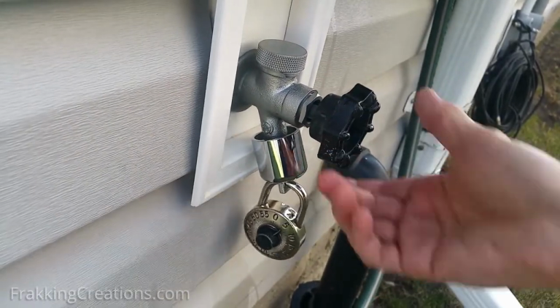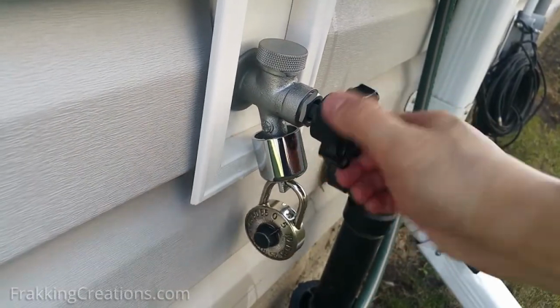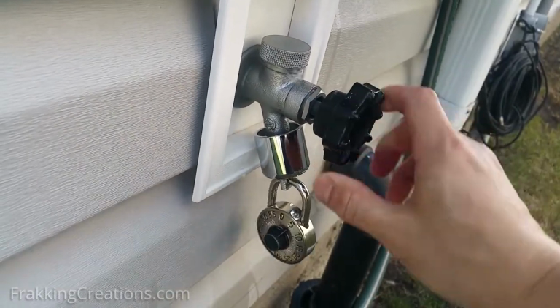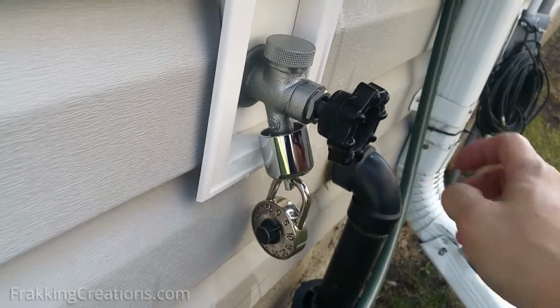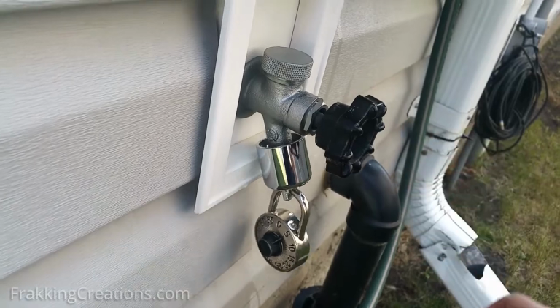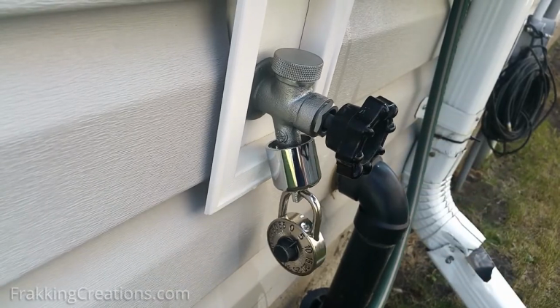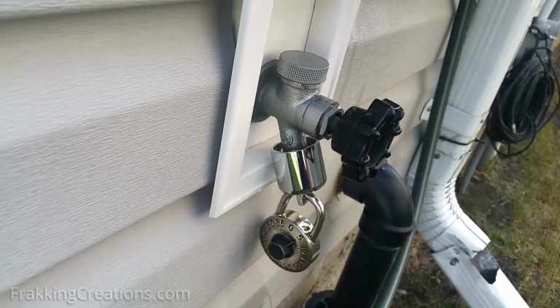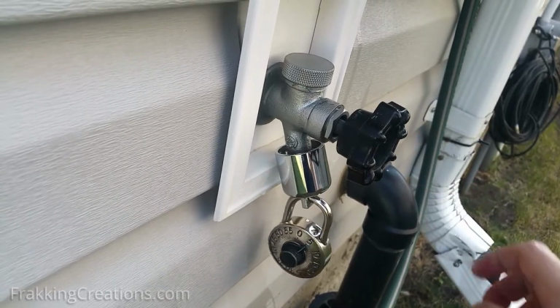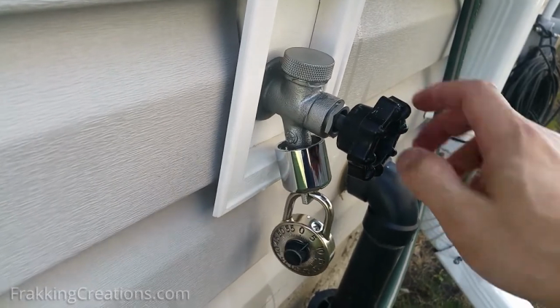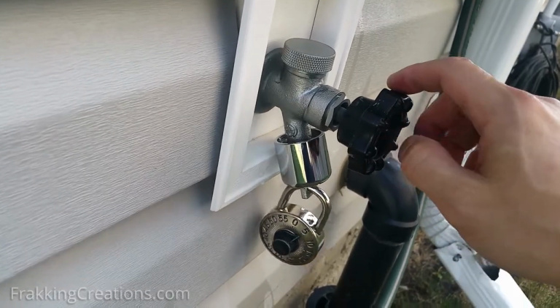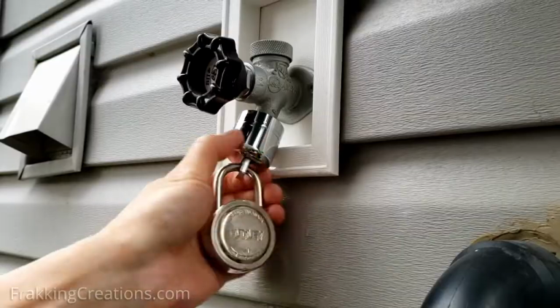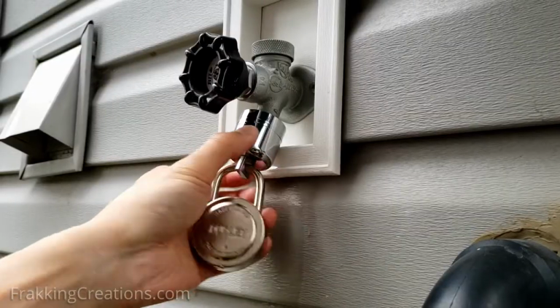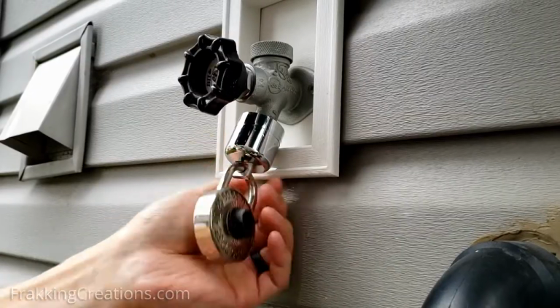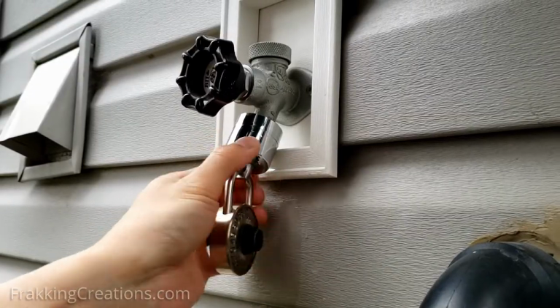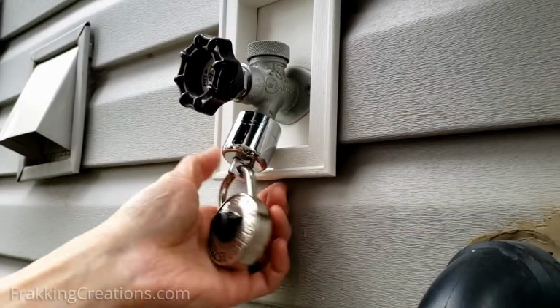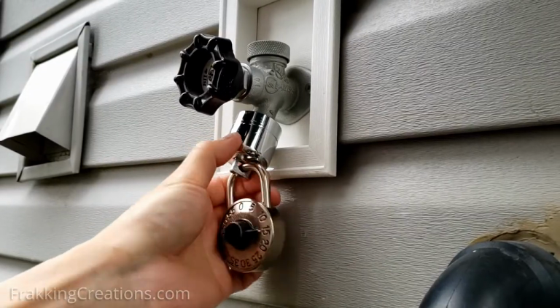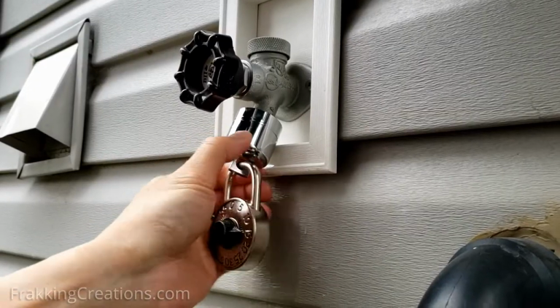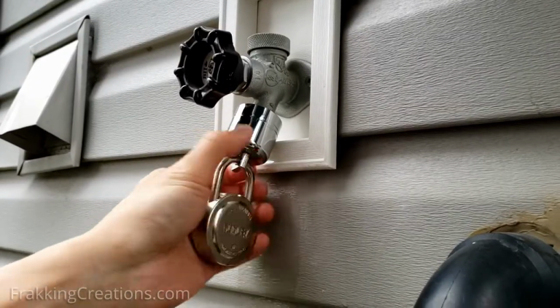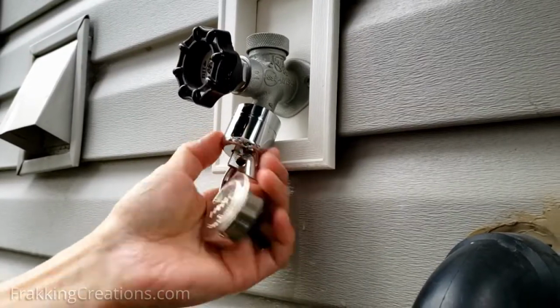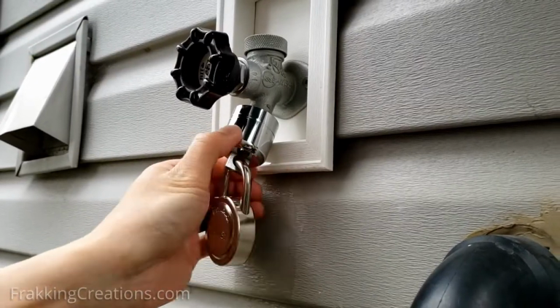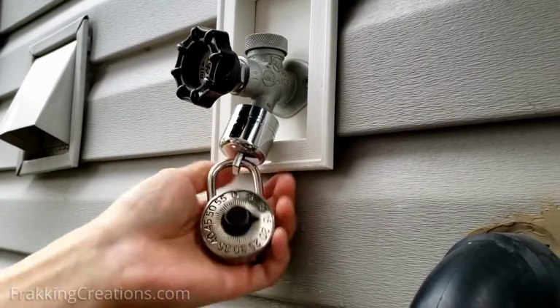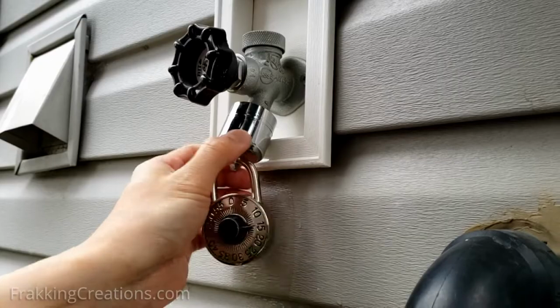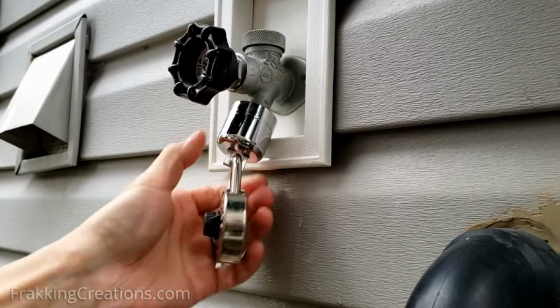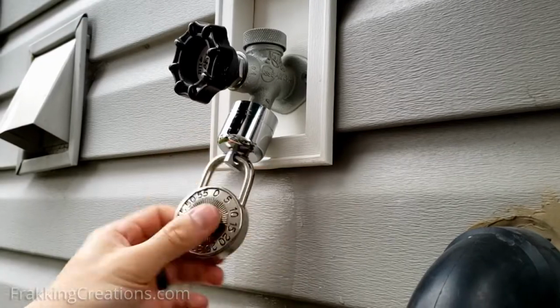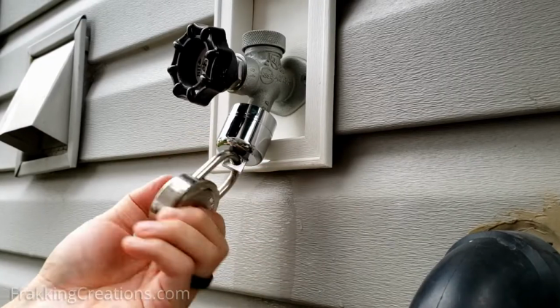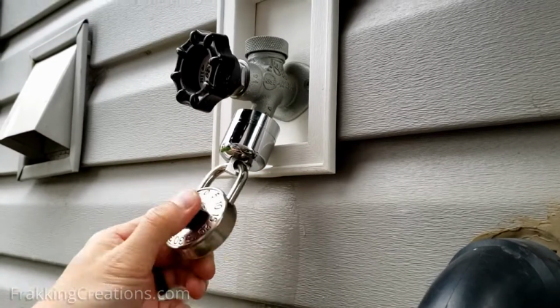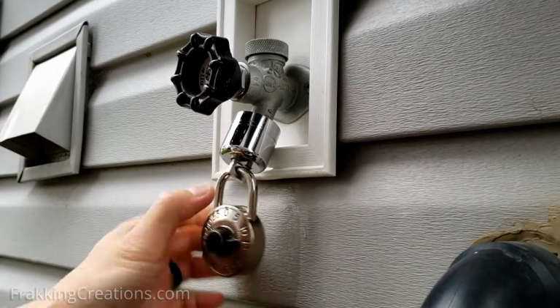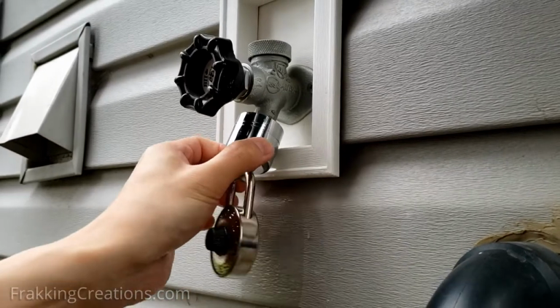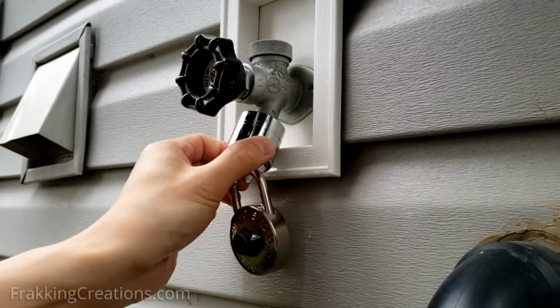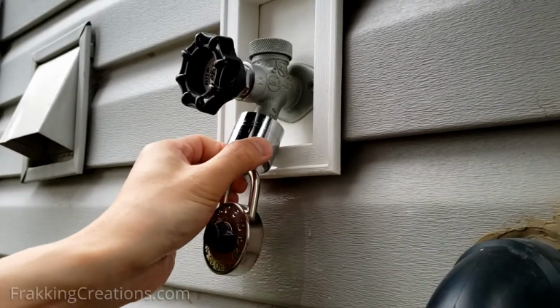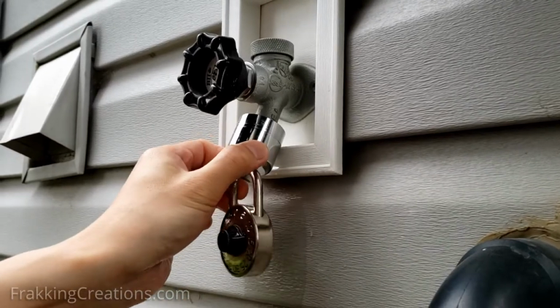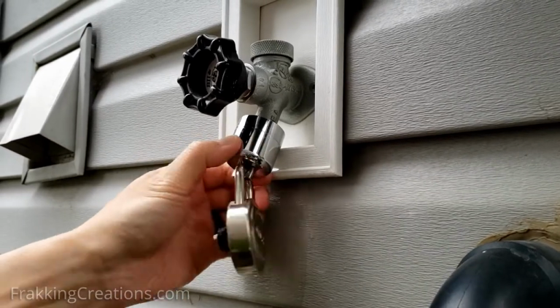At most there's a little leaking in my case. As you can see, when you turn the outer cover it just spins freely and doesn't come off. The faucet is now locked.